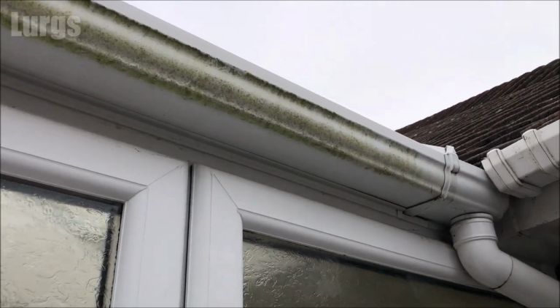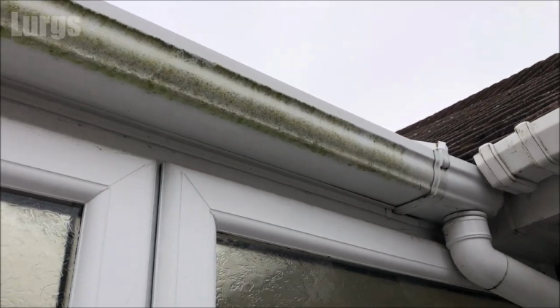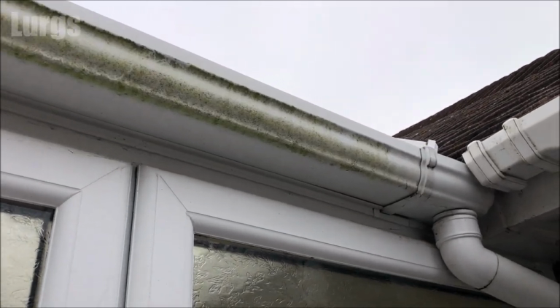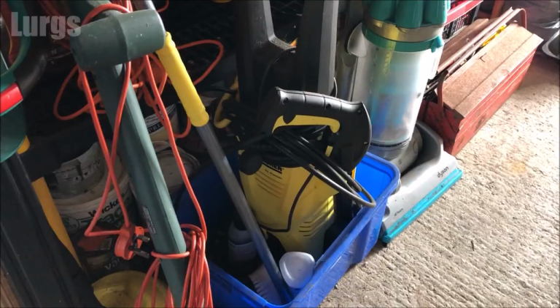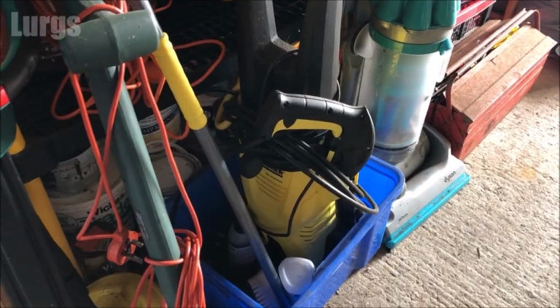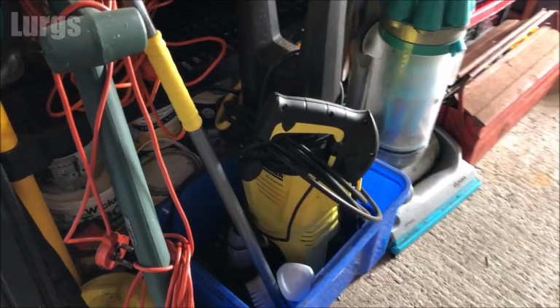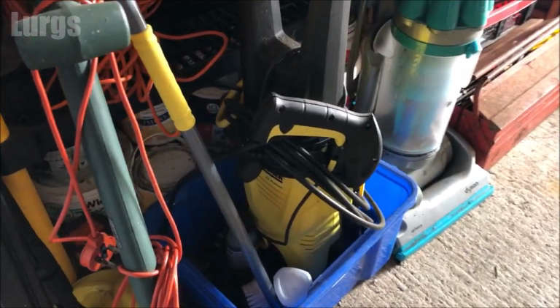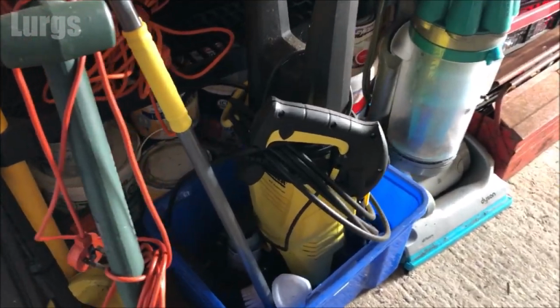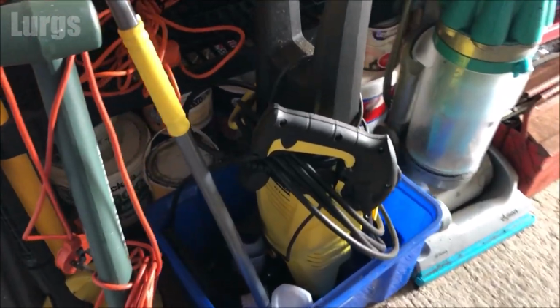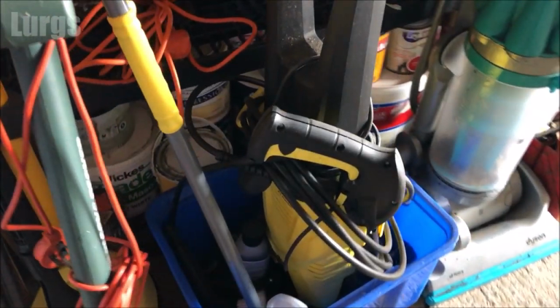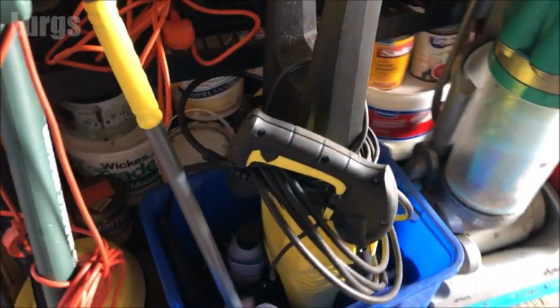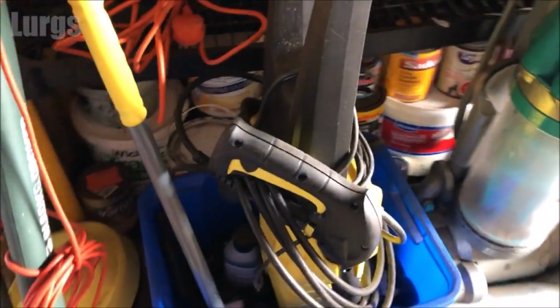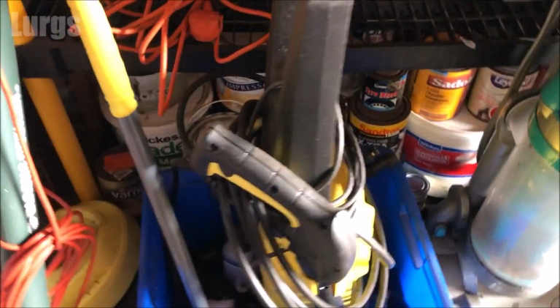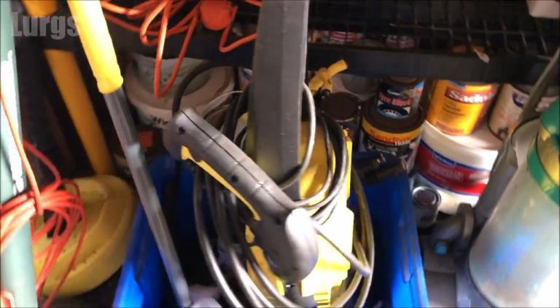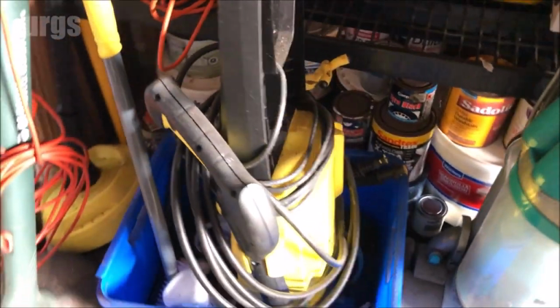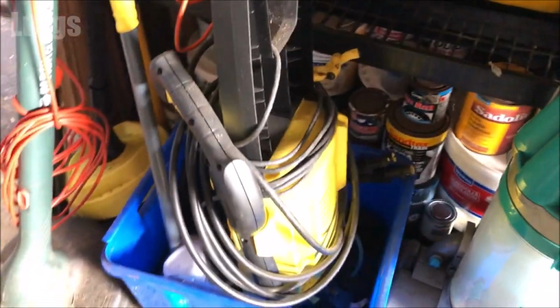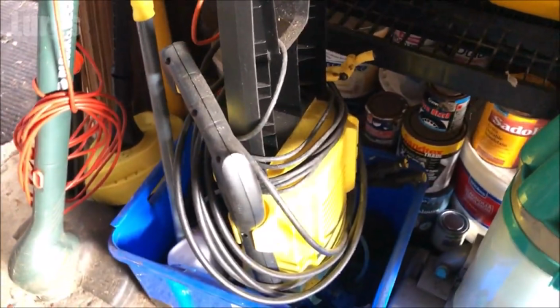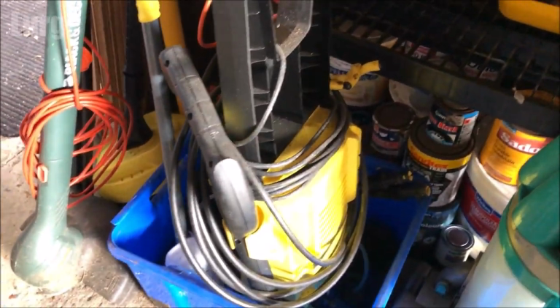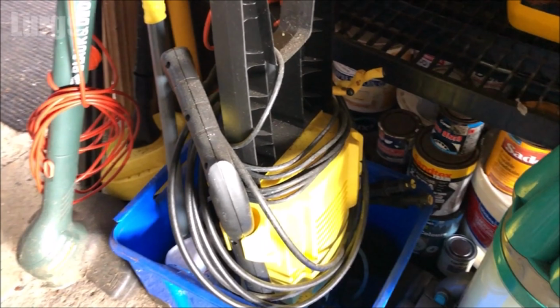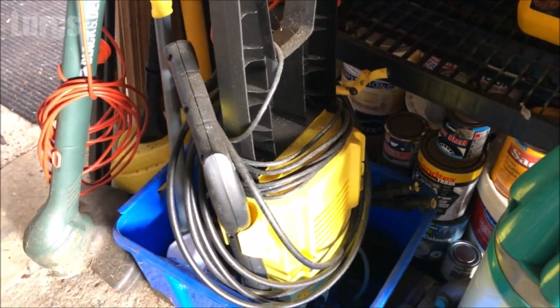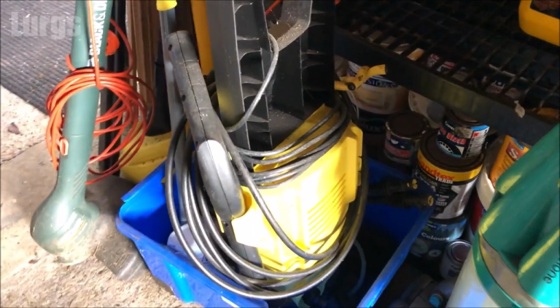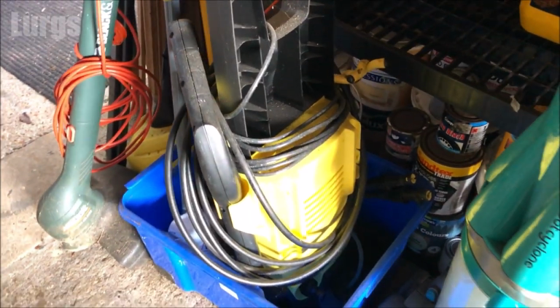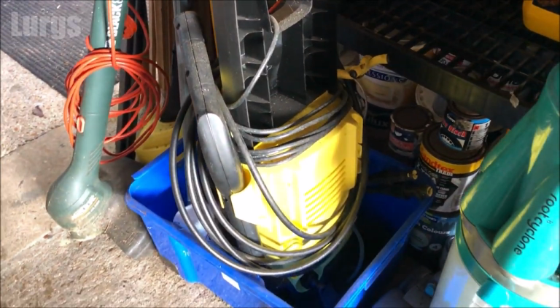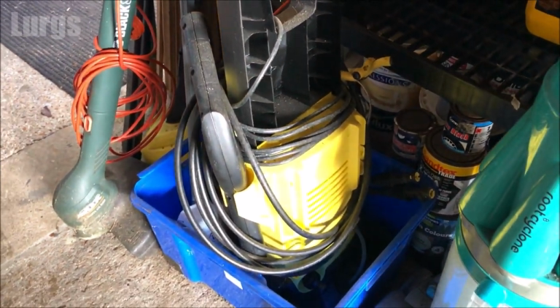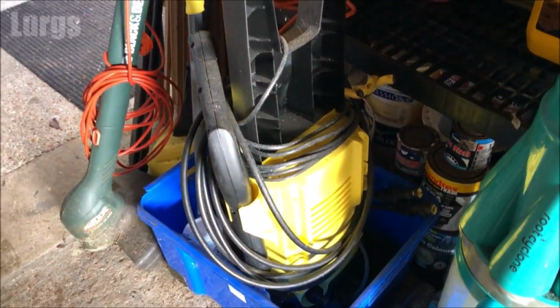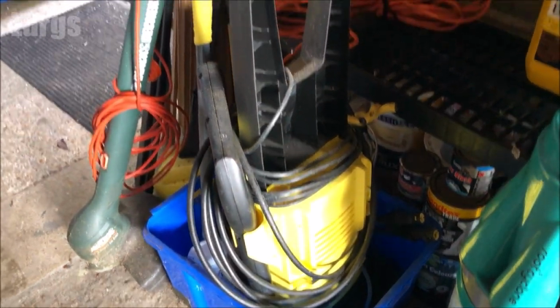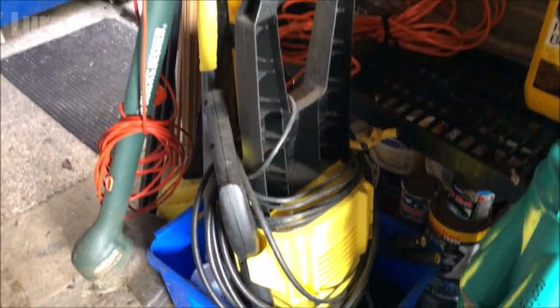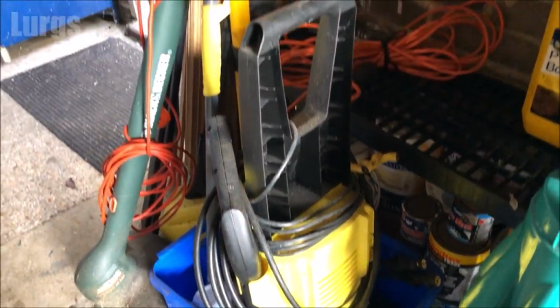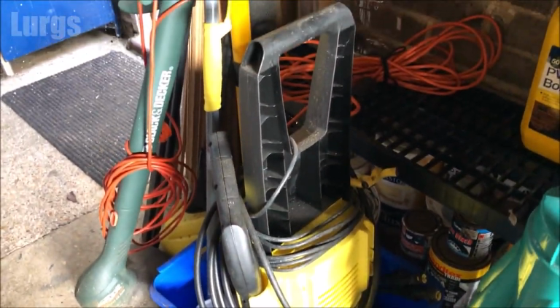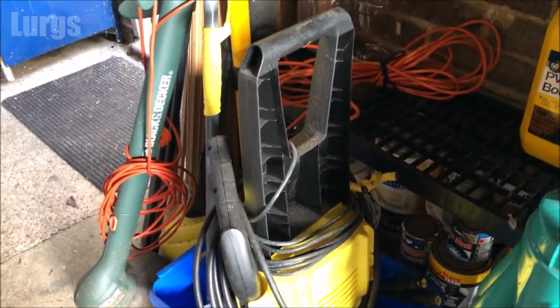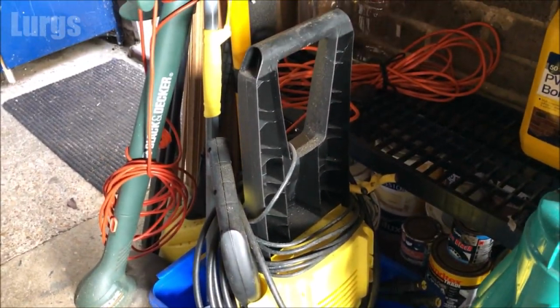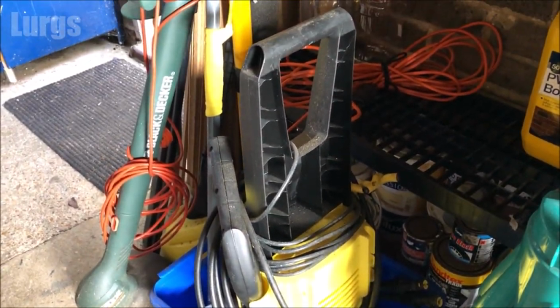You can use a pressure washer to get that green algae off, but I don't like to because it's such high pressure it can create leaks inside your house or conservatory.